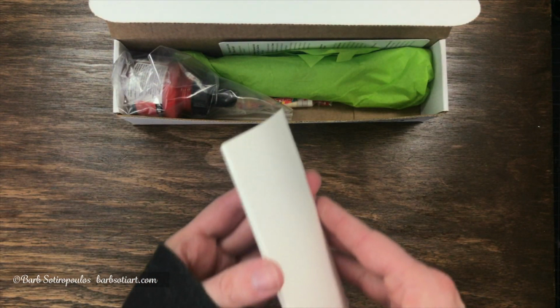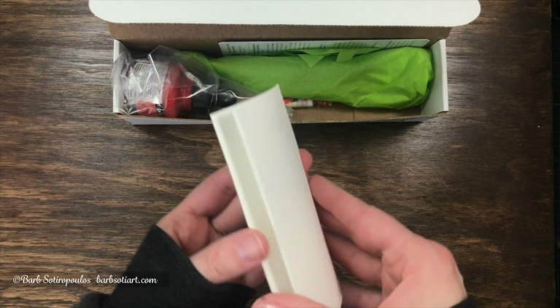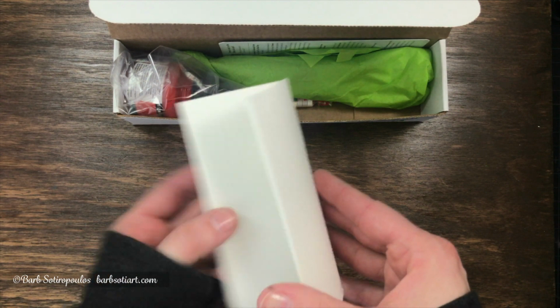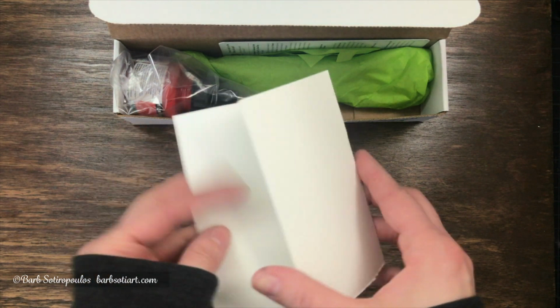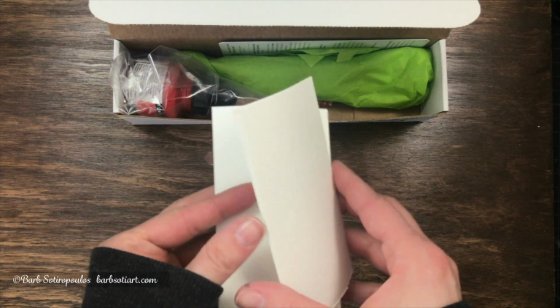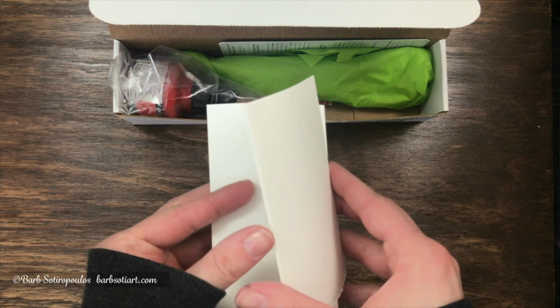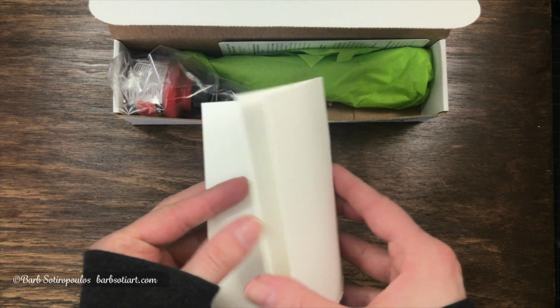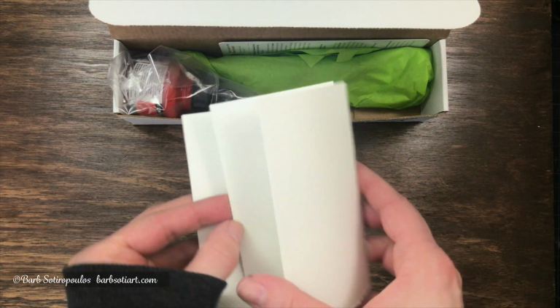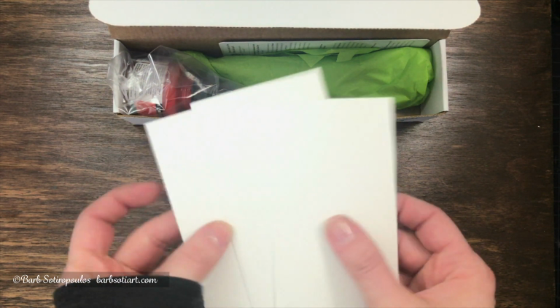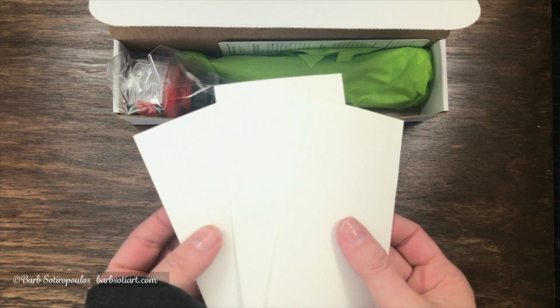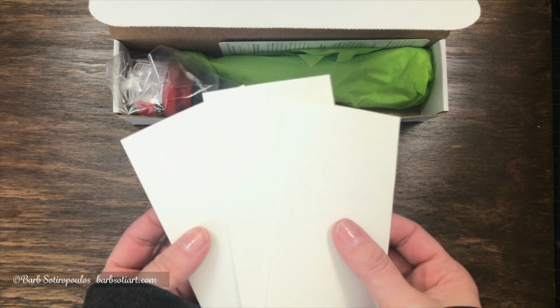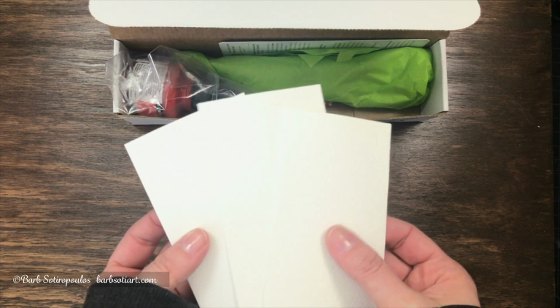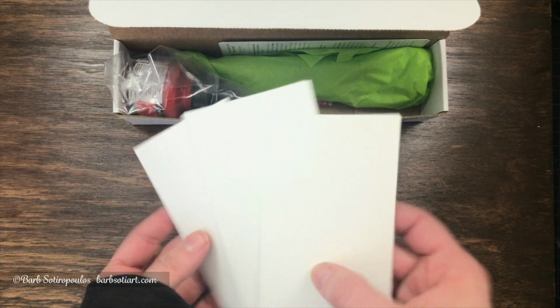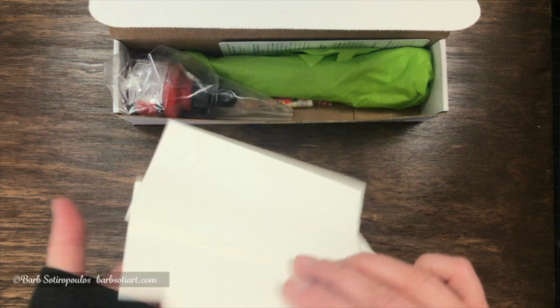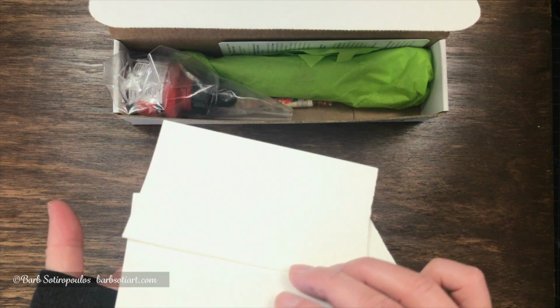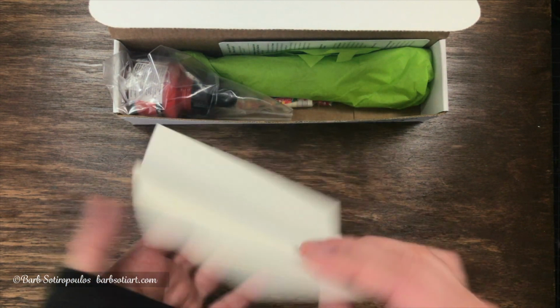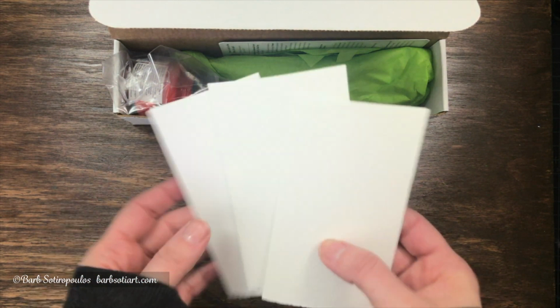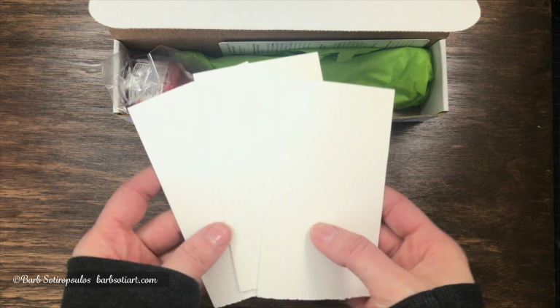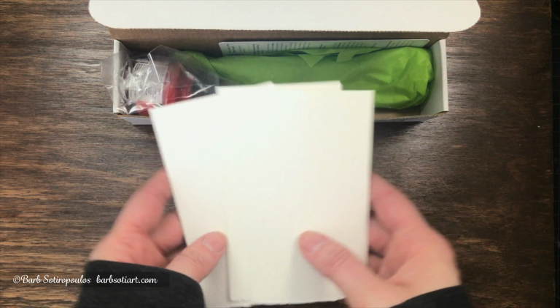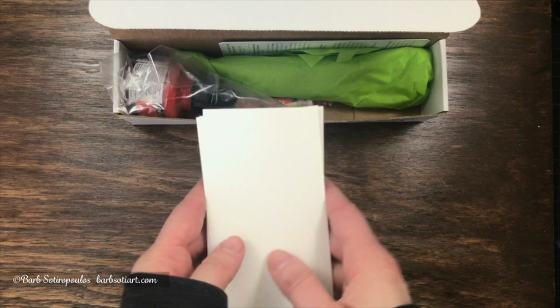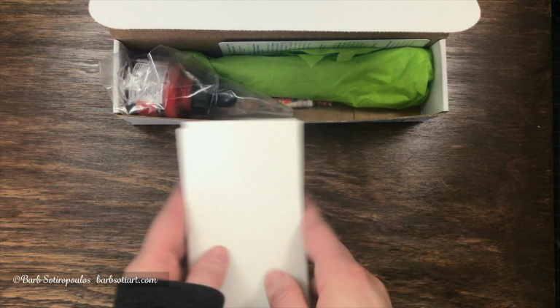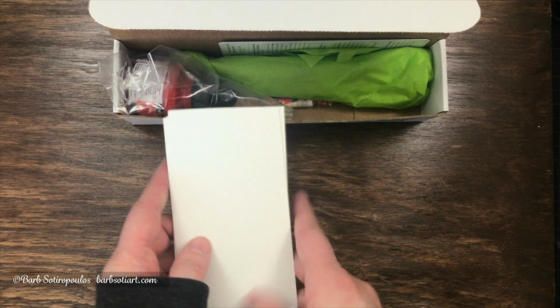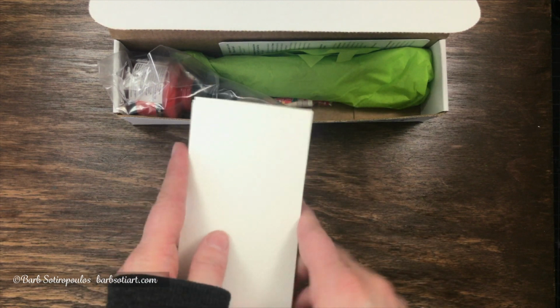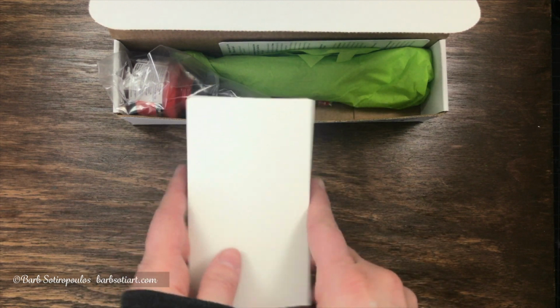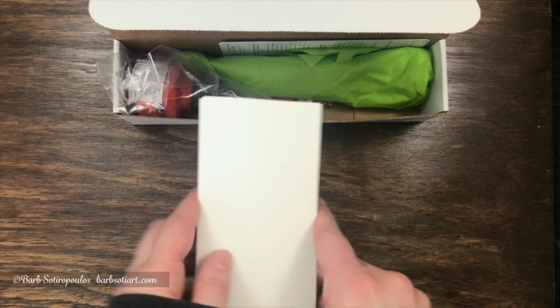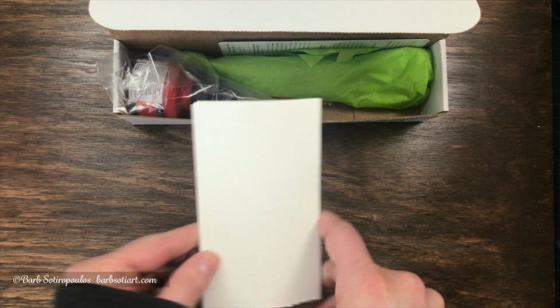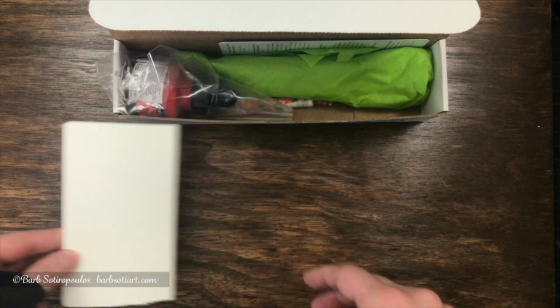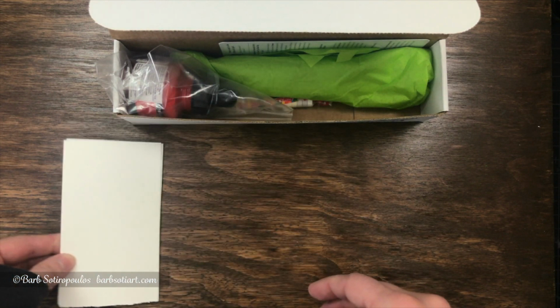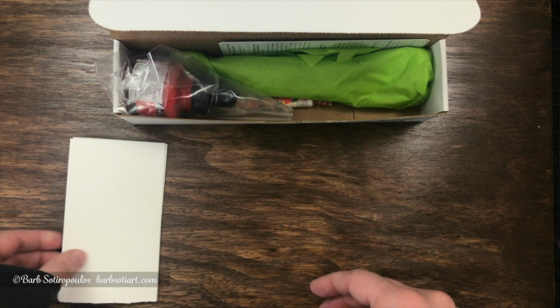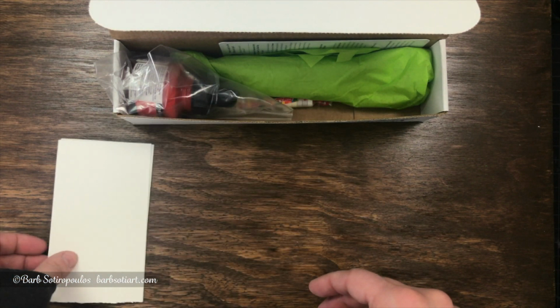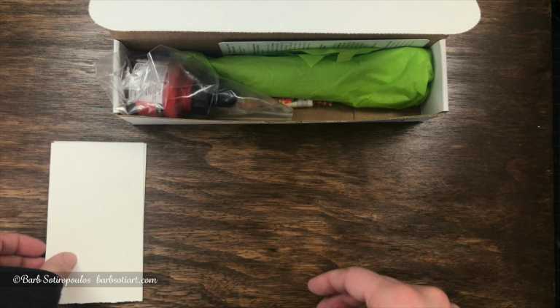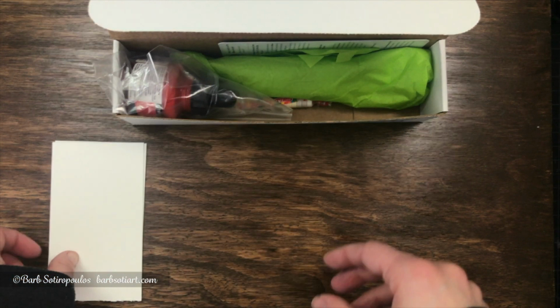I'm going to start with our first item in the box, which is the bonus item this month — it's a Canson watercolor paper.